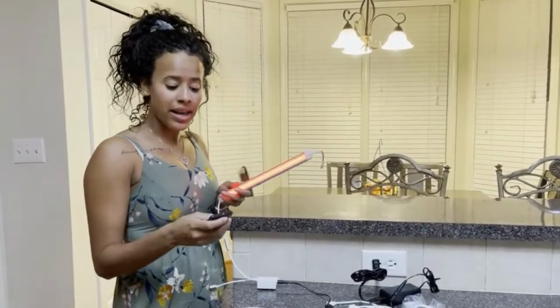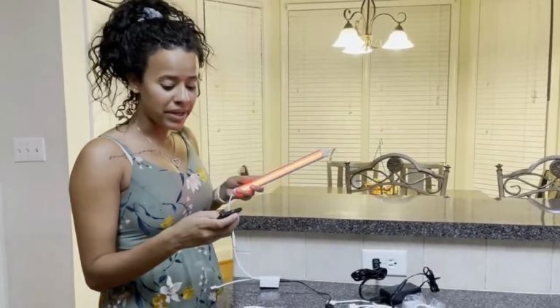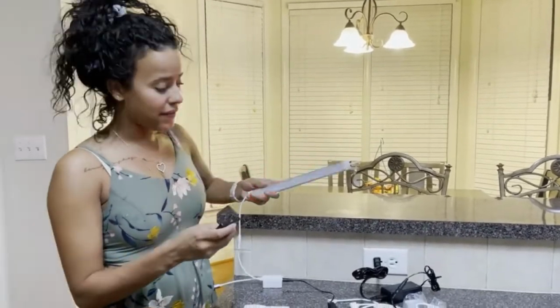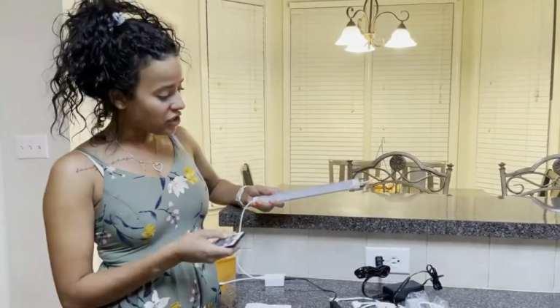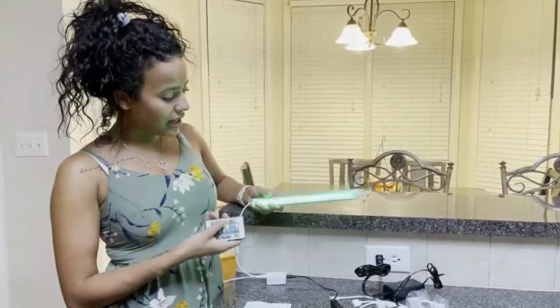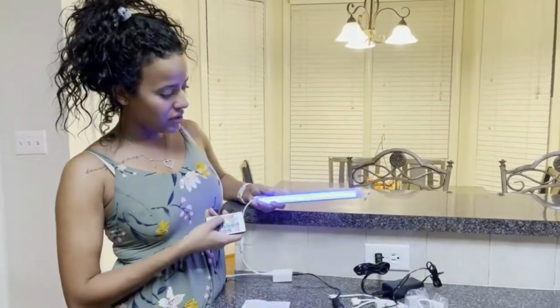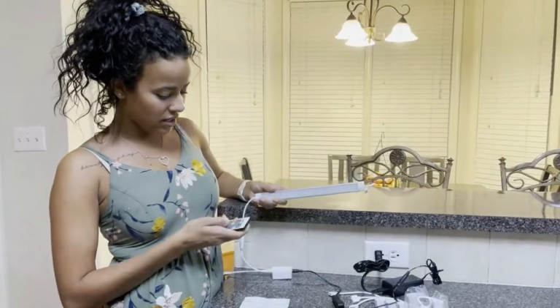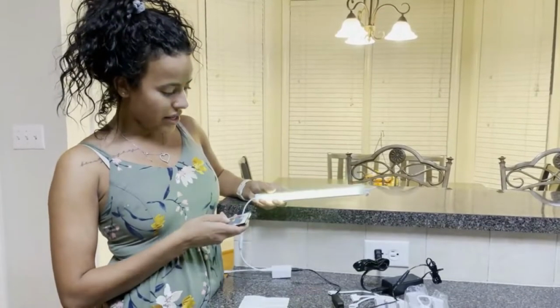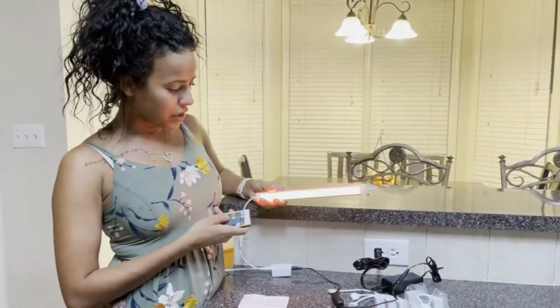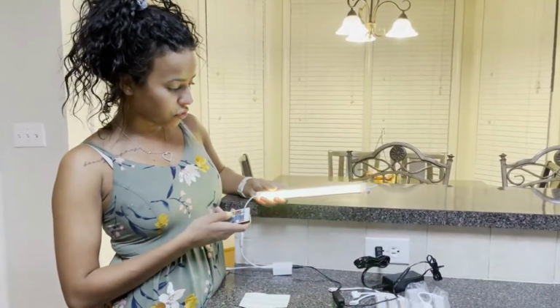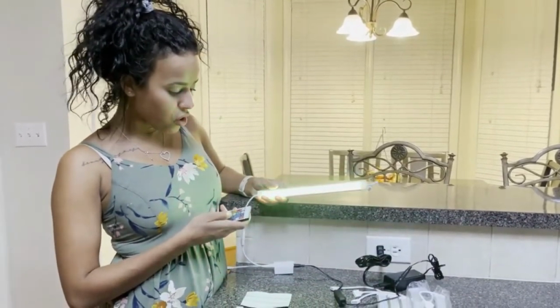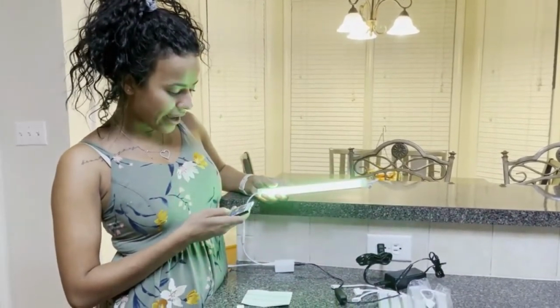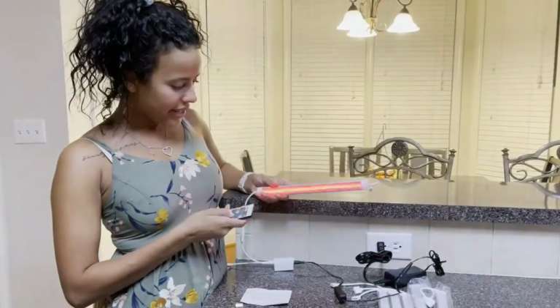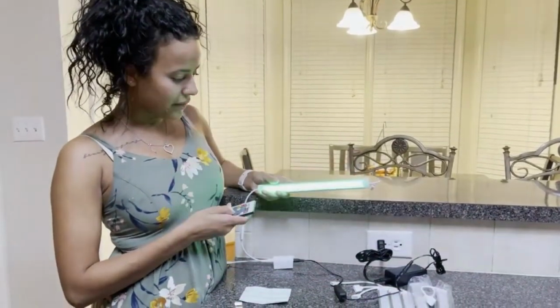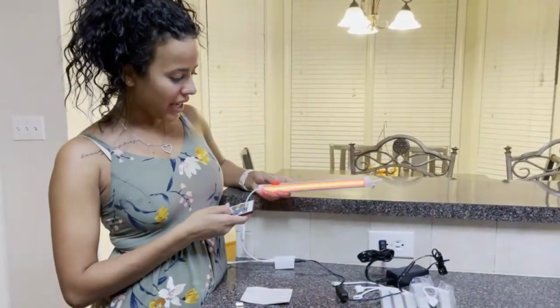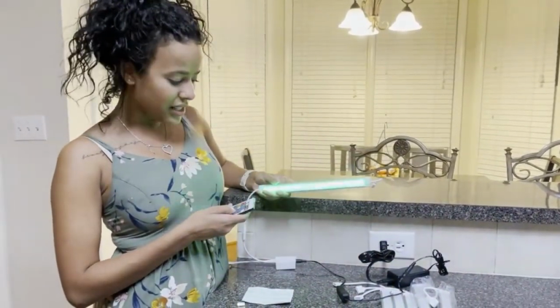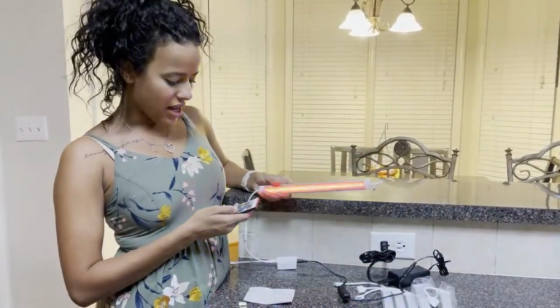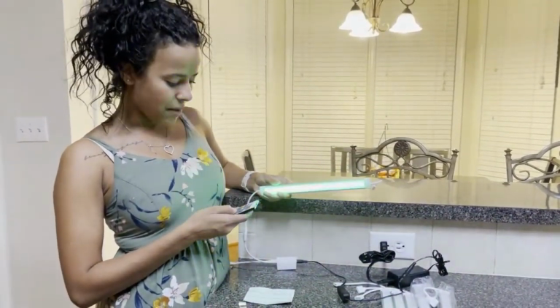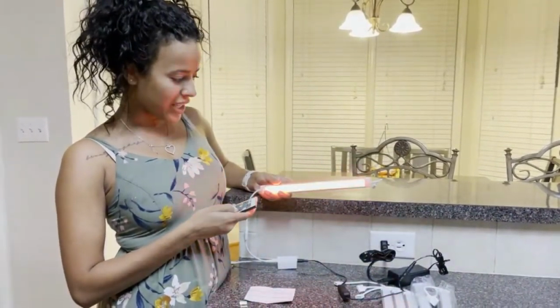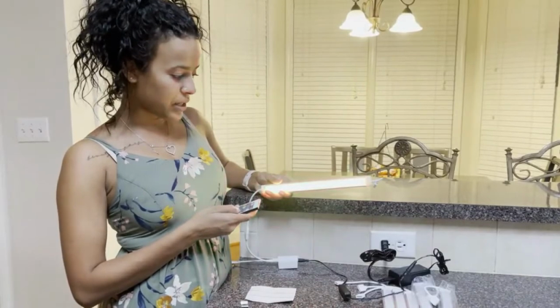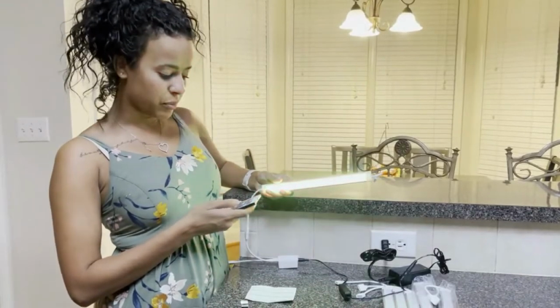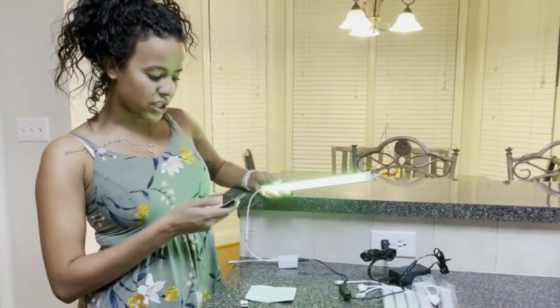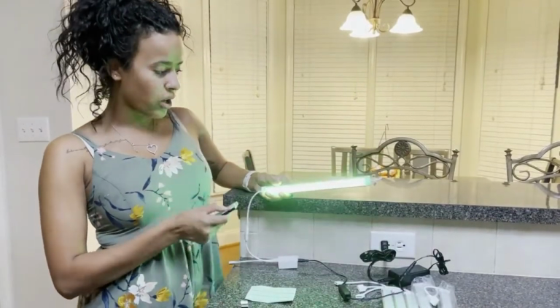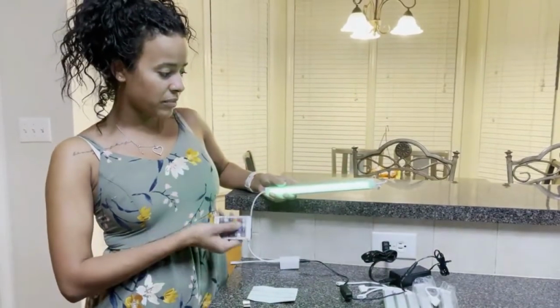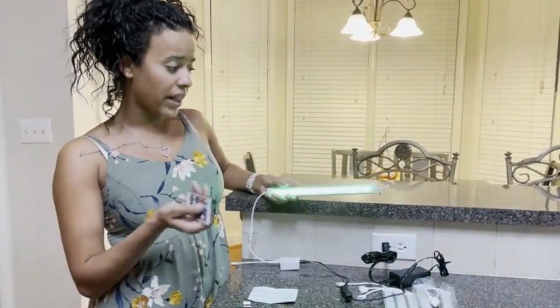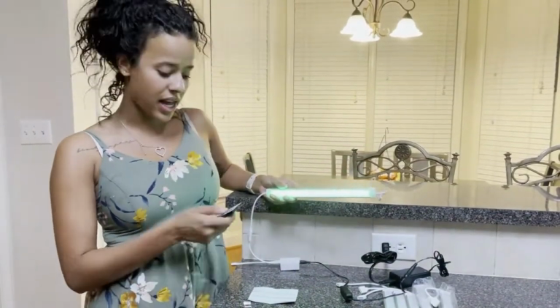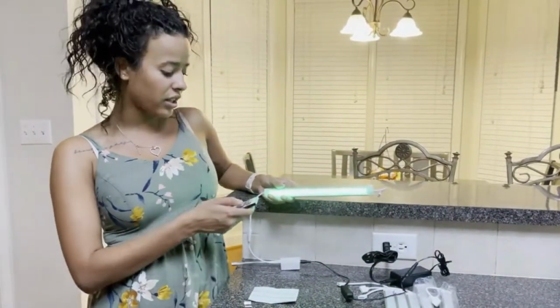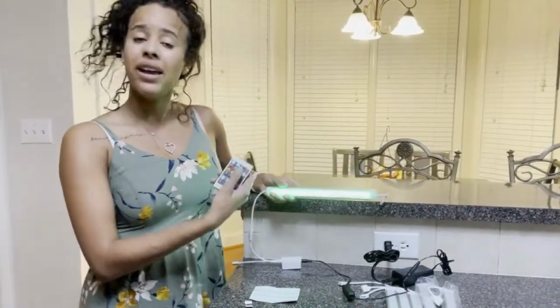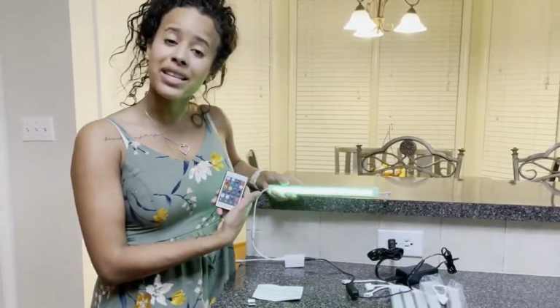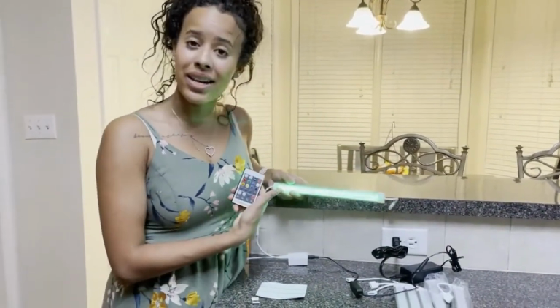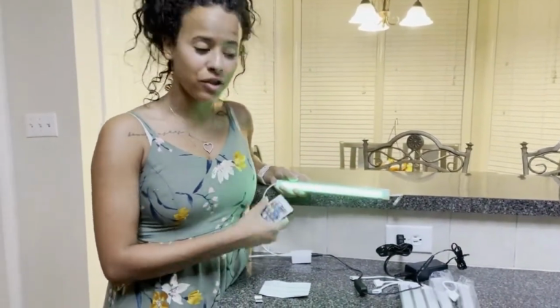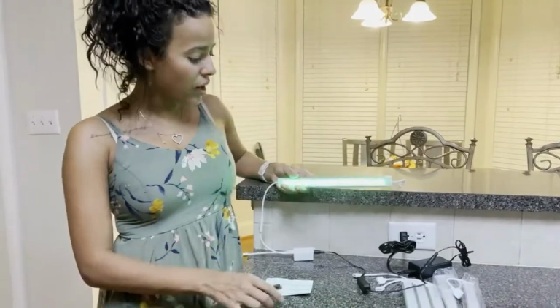It can be a flashing light, as you see here. It can be a strobe light, it can fade, it can be a smooth transition, or it can just be a solid color, and it has a variety of colors to choose from.